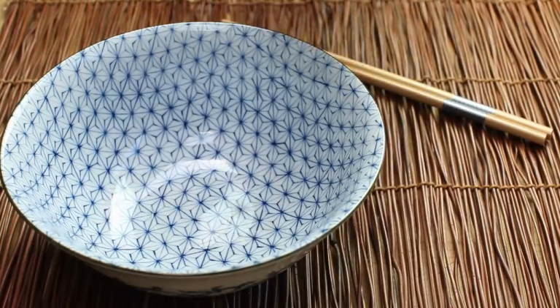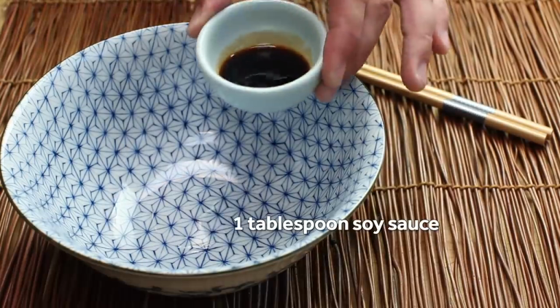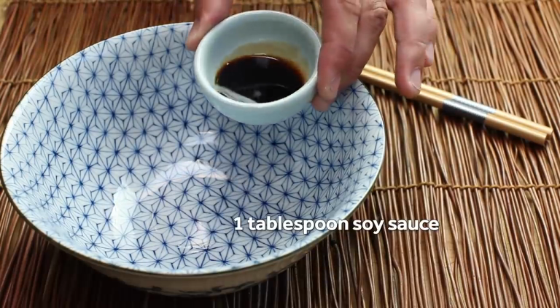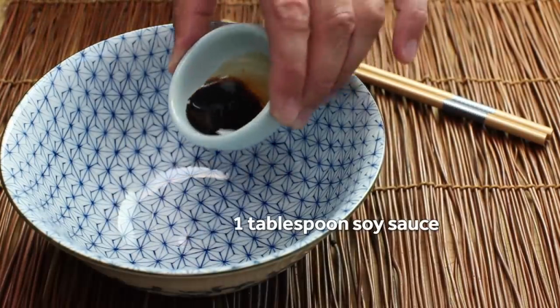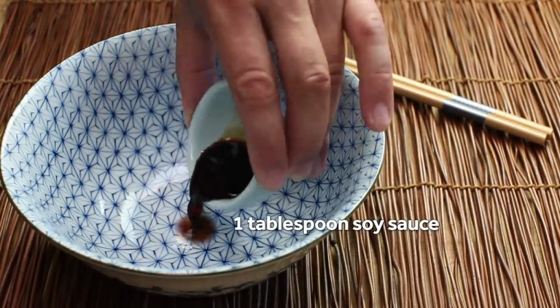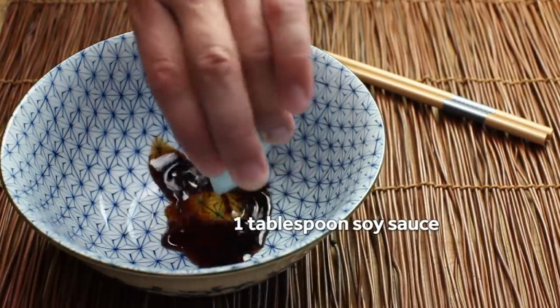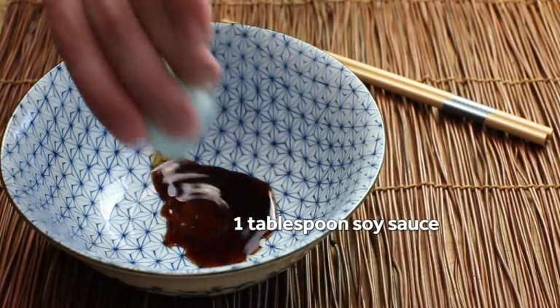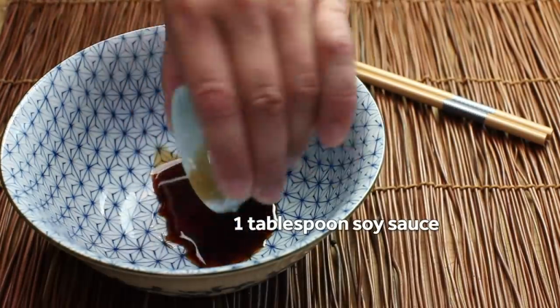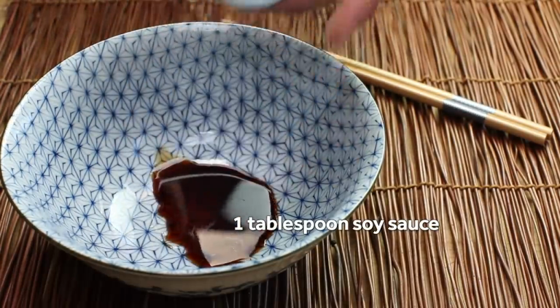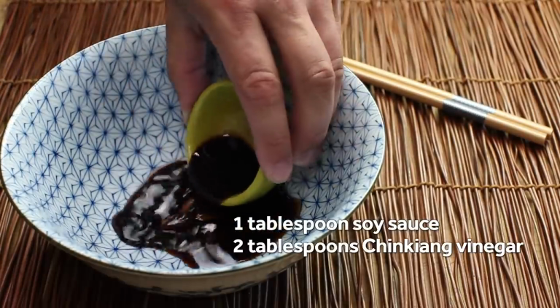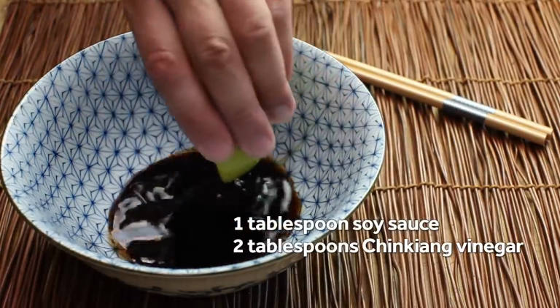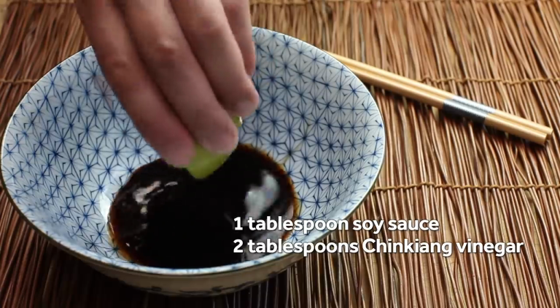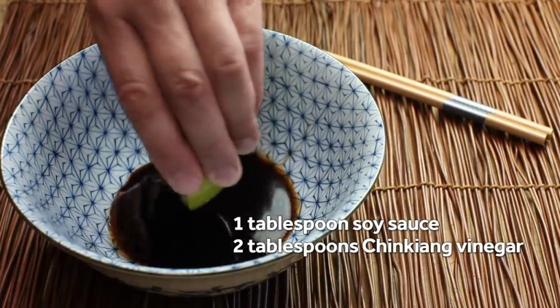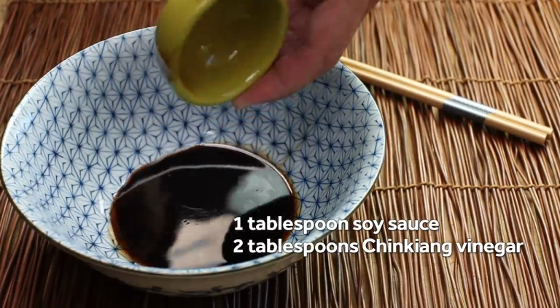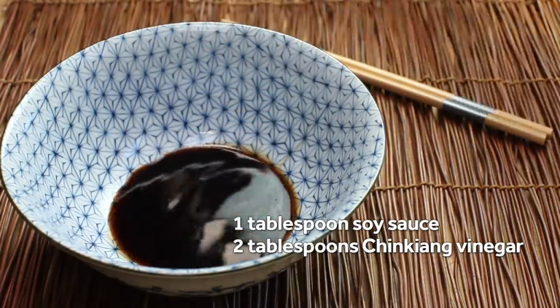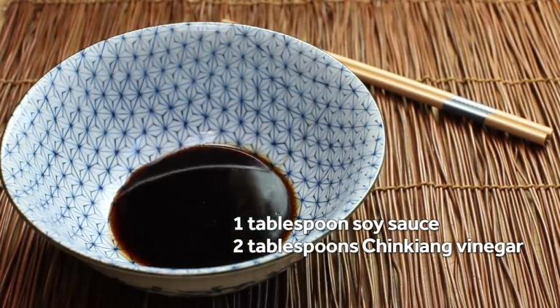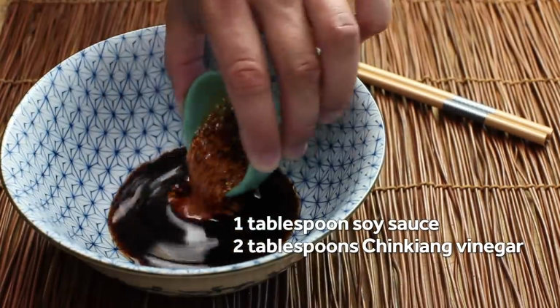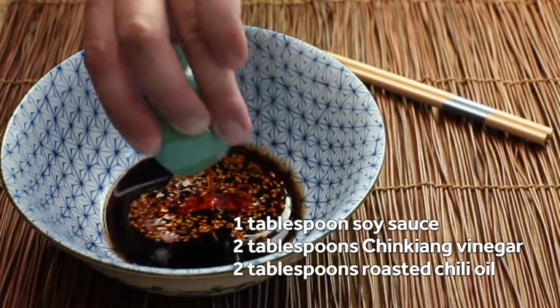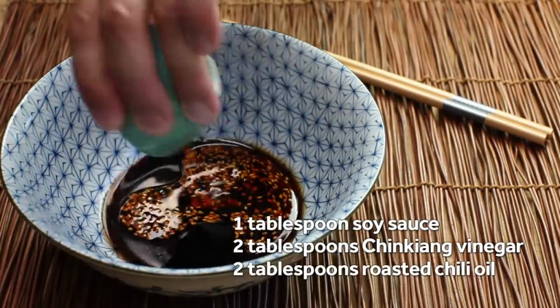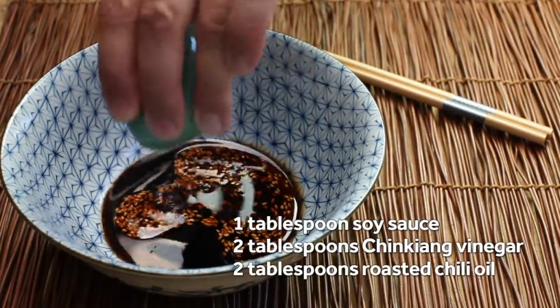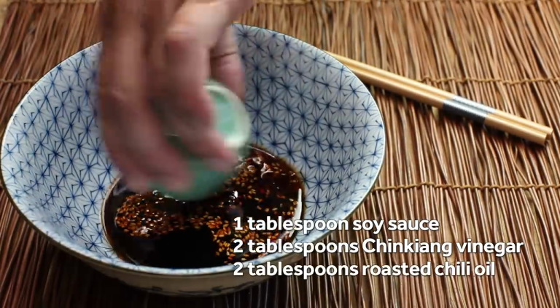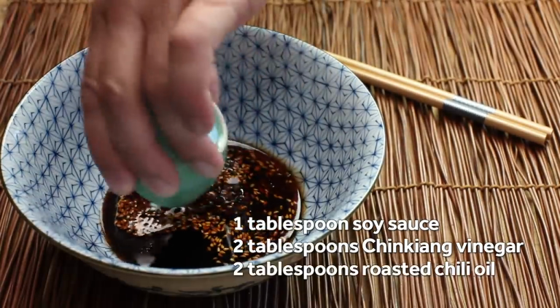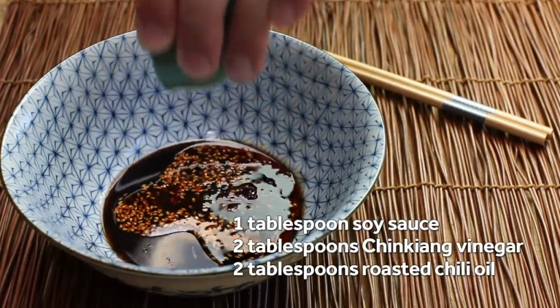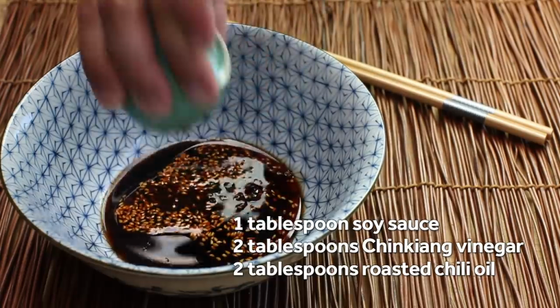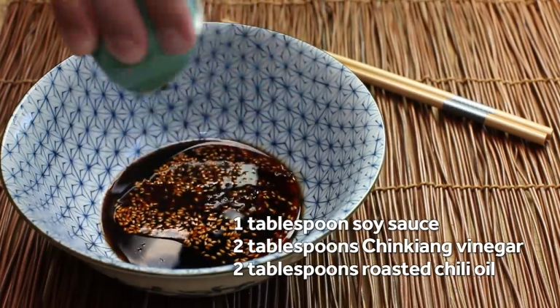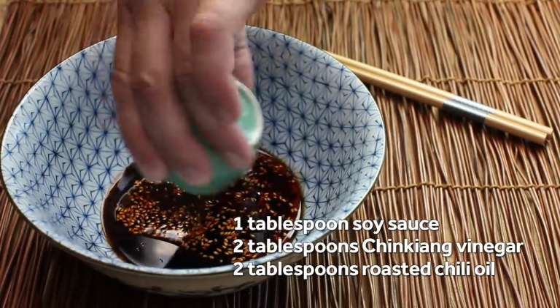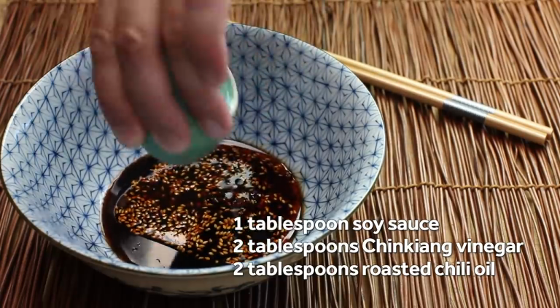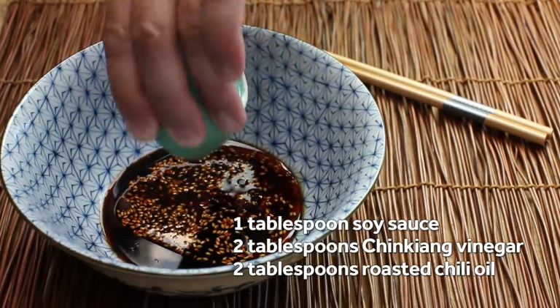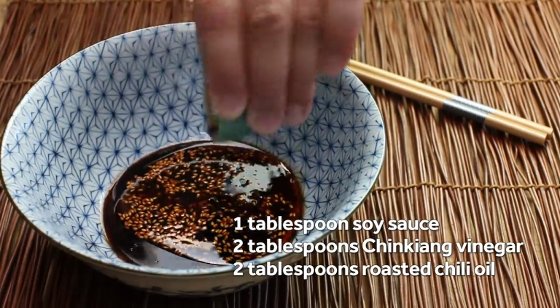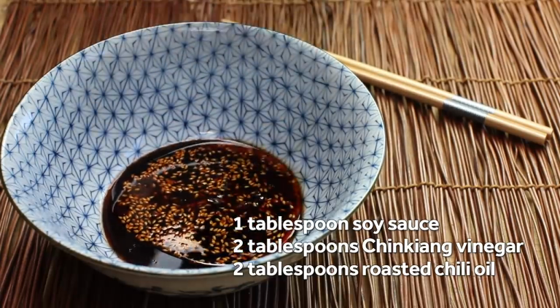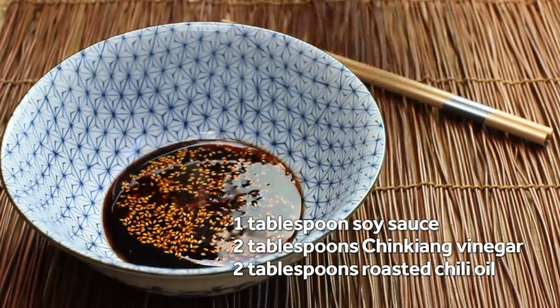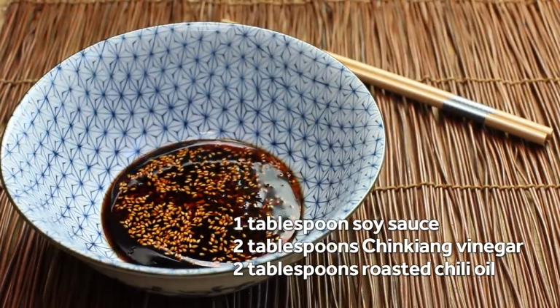Now set the pork mixture aside and we're going to make our sauce. We're starting with a tablespoon of soy sauce, two tablespoons of Chinkiang or black vinegar, and a tablespoon or two of store-bought or homemade roasted chili oil. Put that all in the bottom of a warm serving bowl.